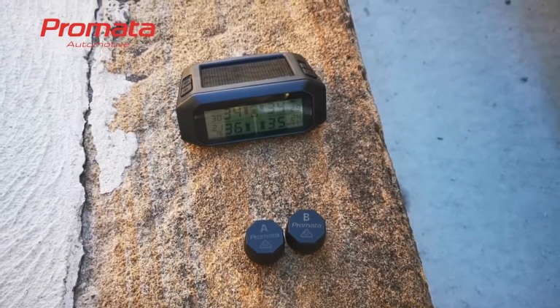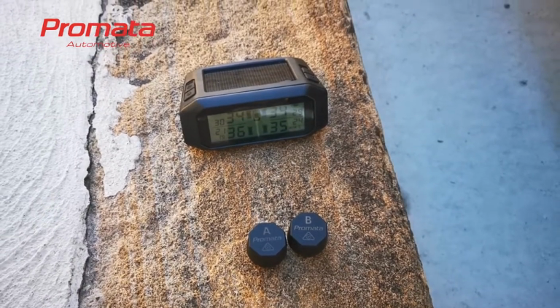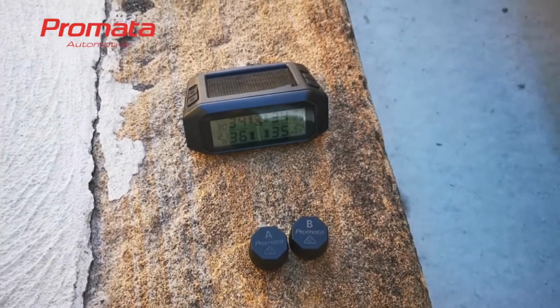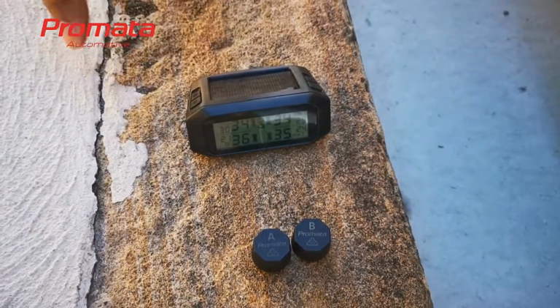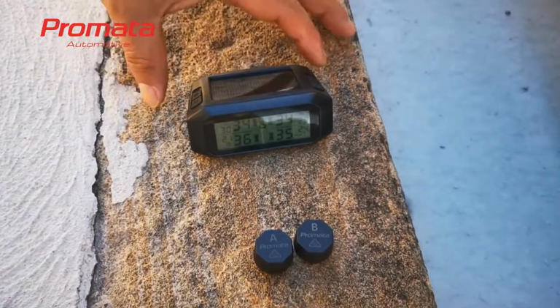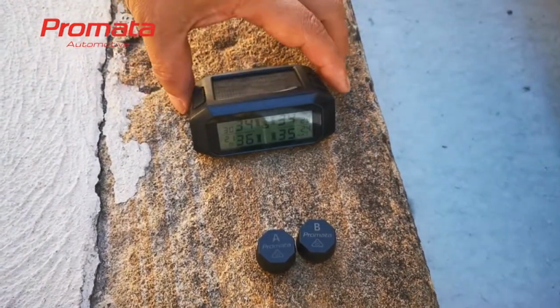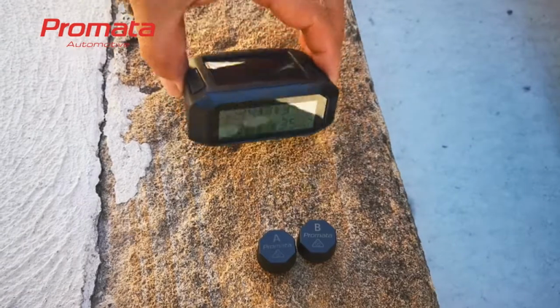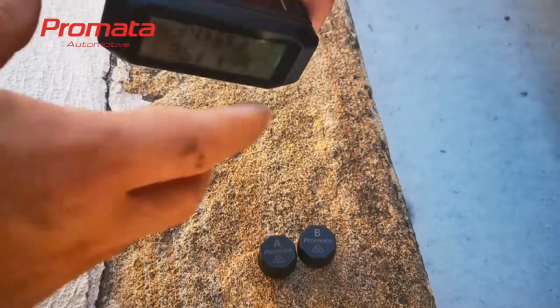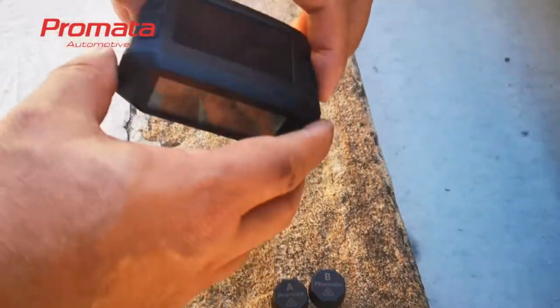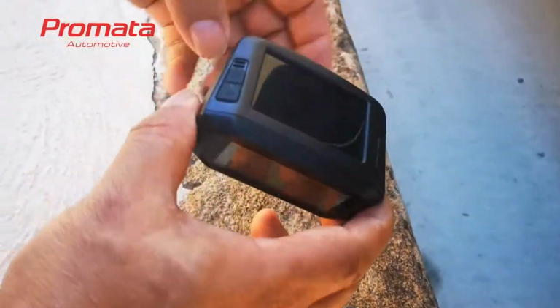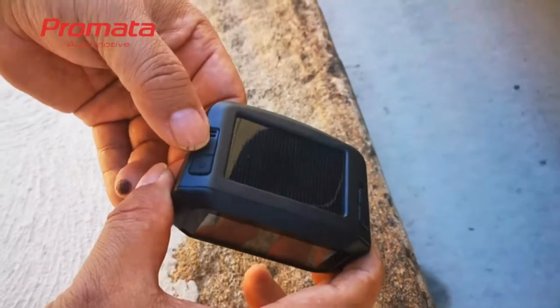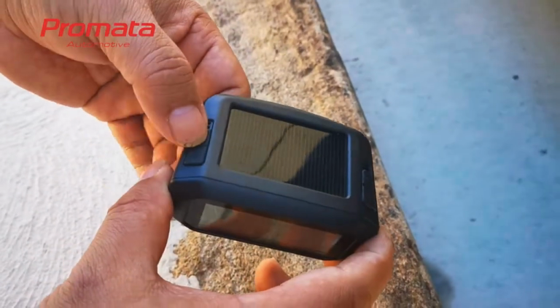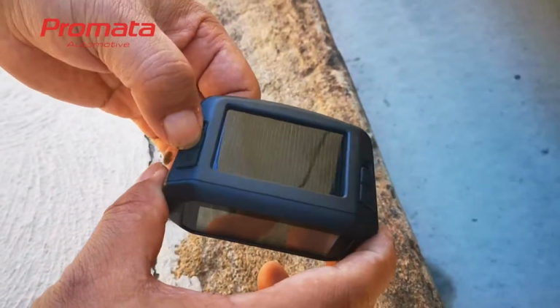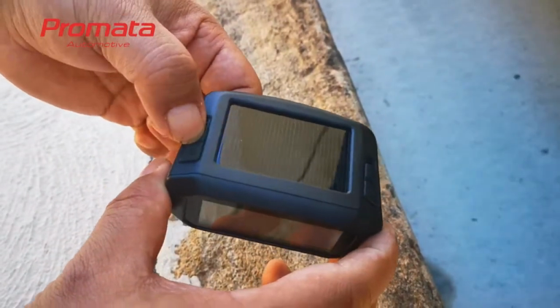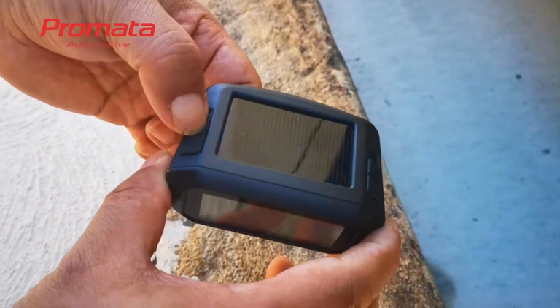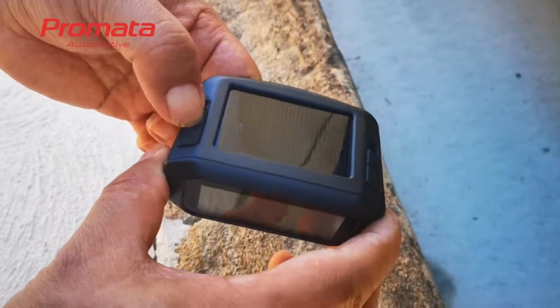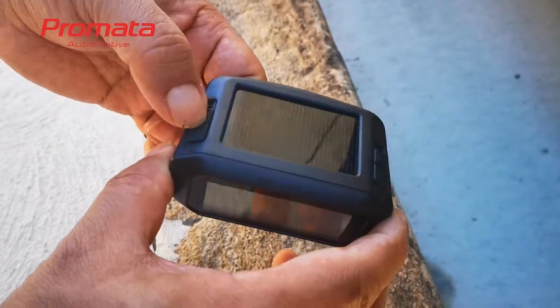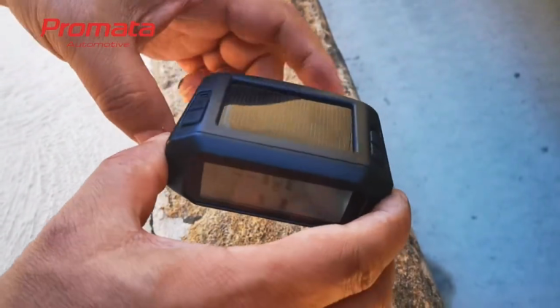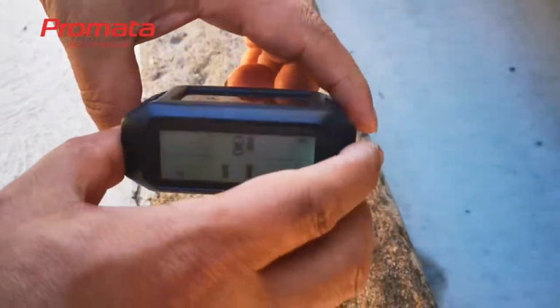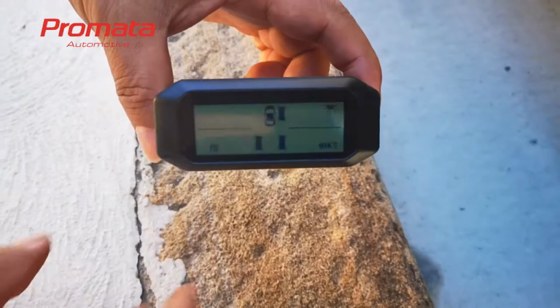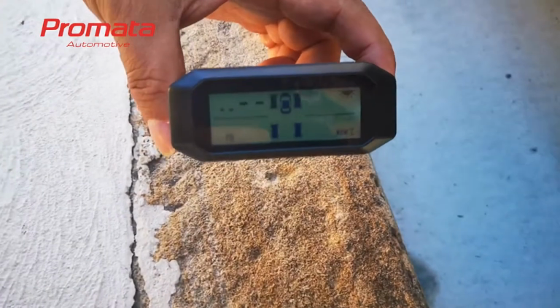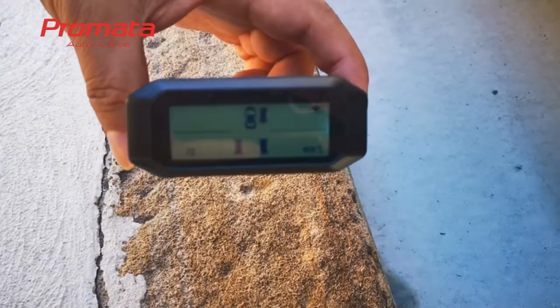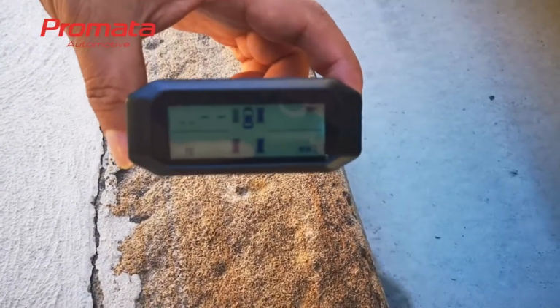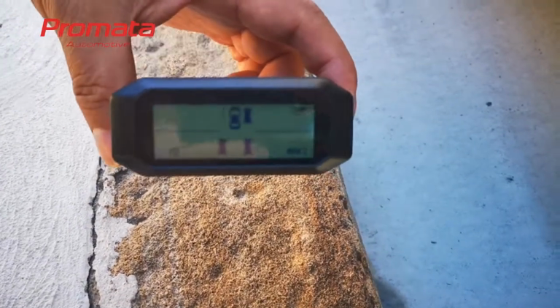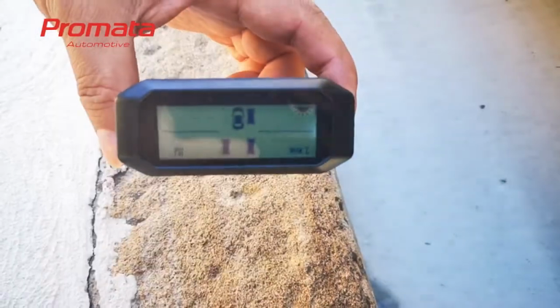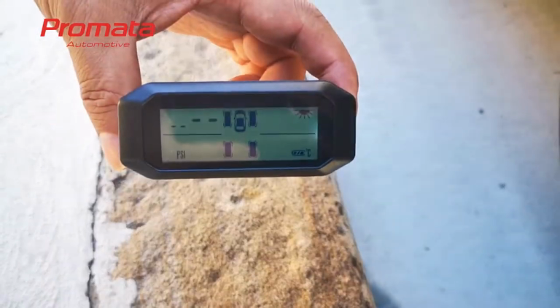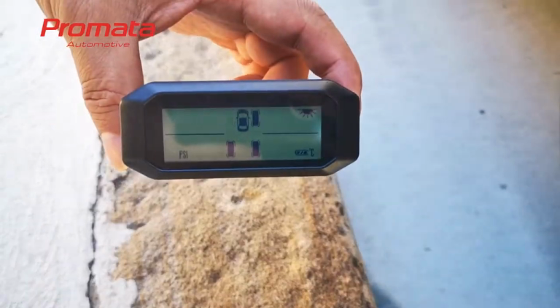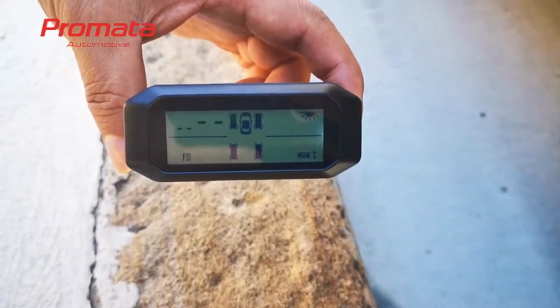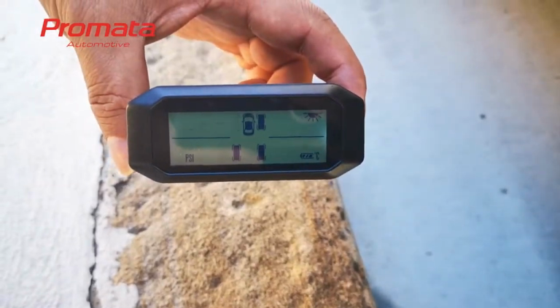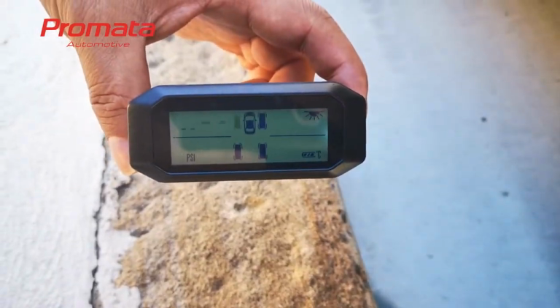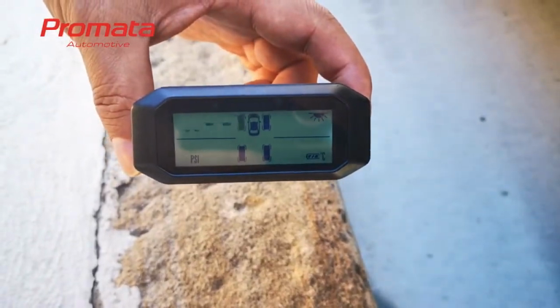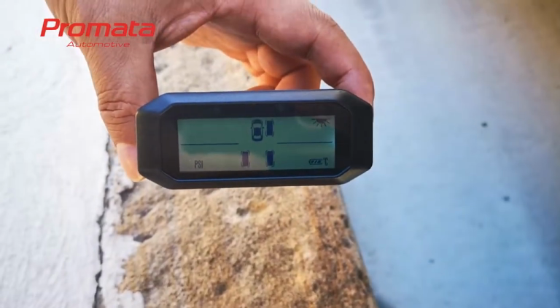First, we need to press the set button five times to enter pairing mode with a beep. After the beep, you will see the left front tire flashing.